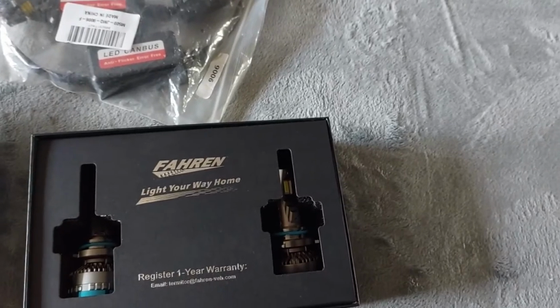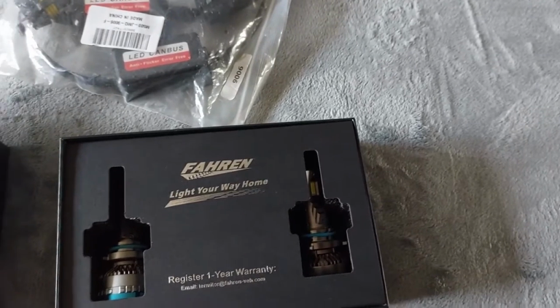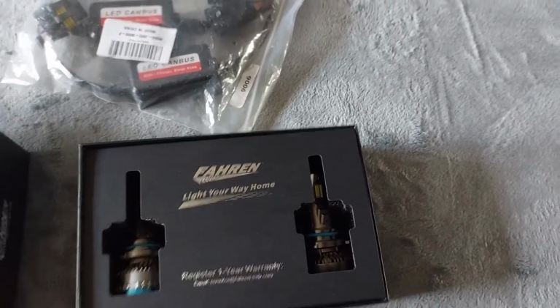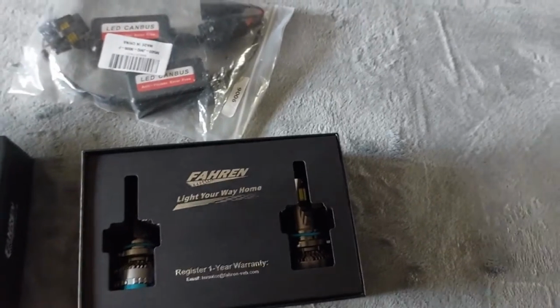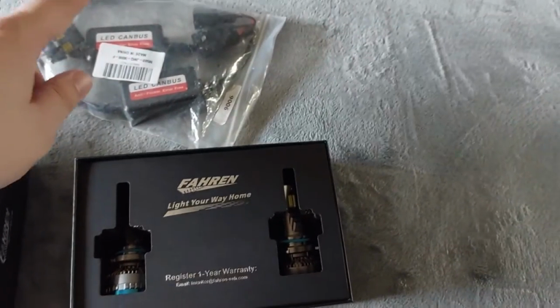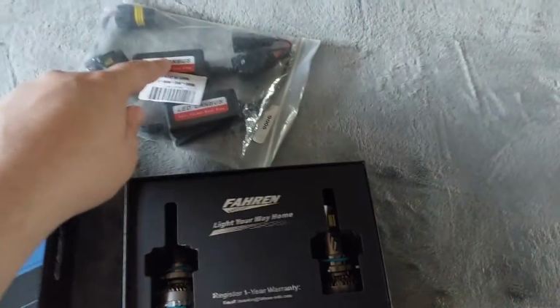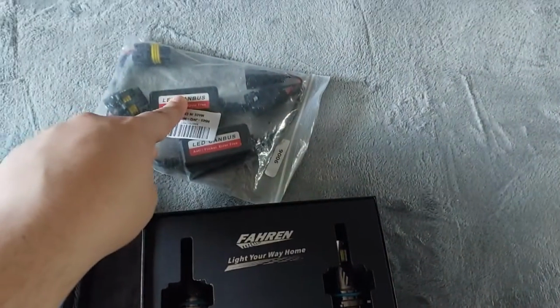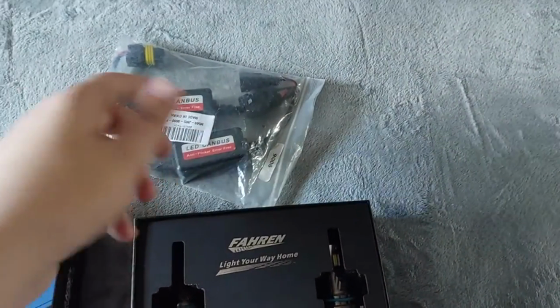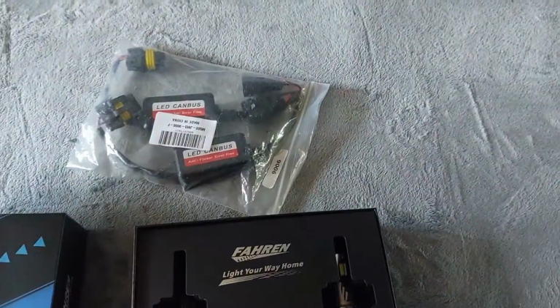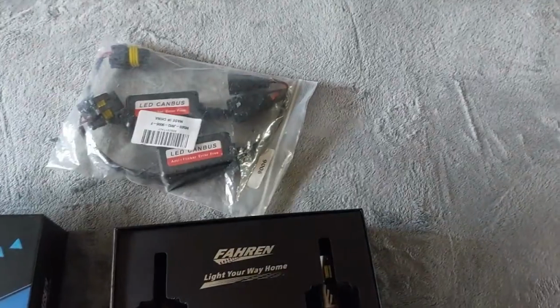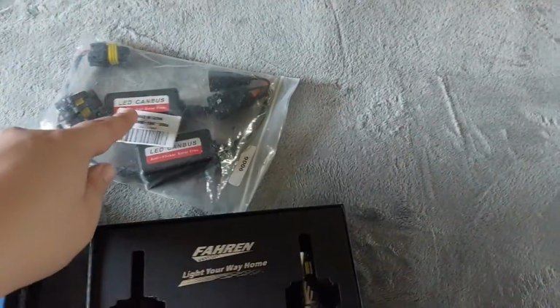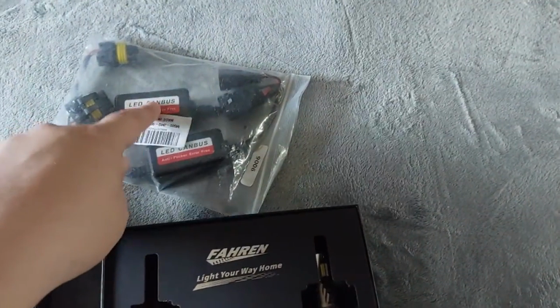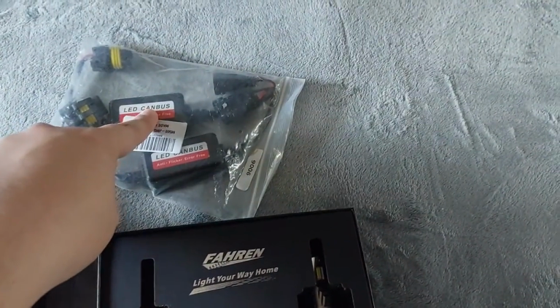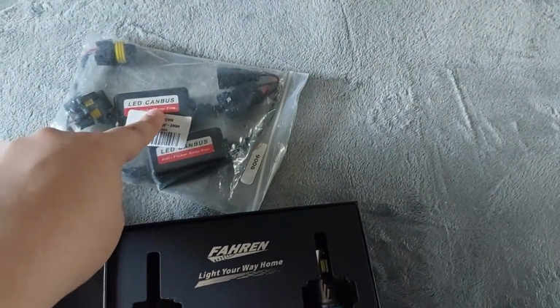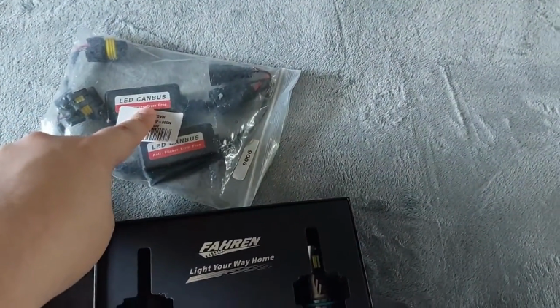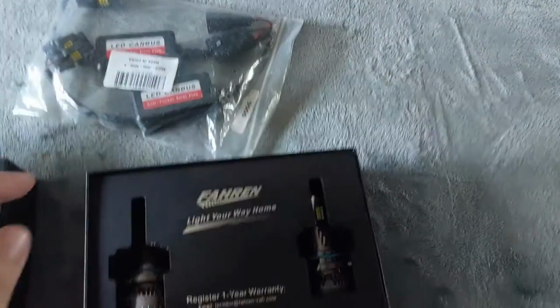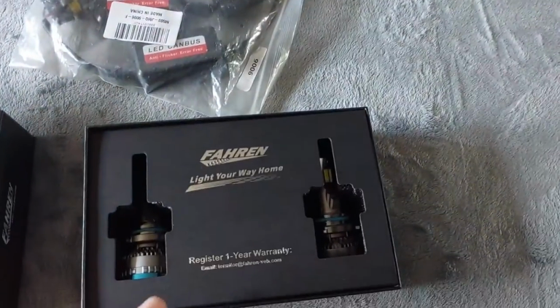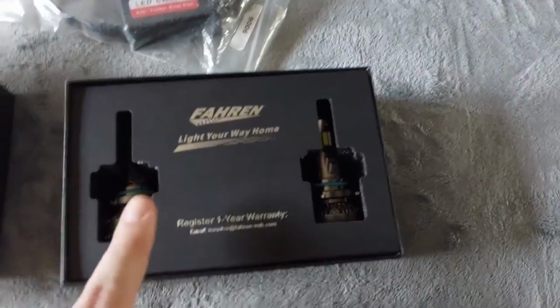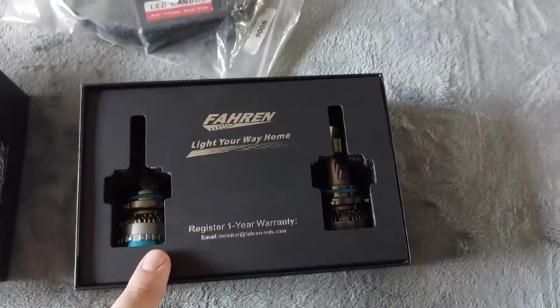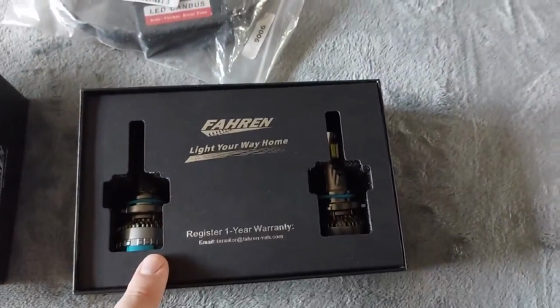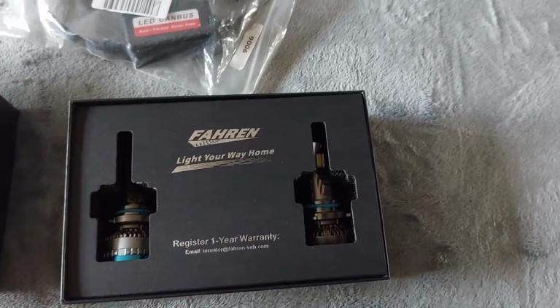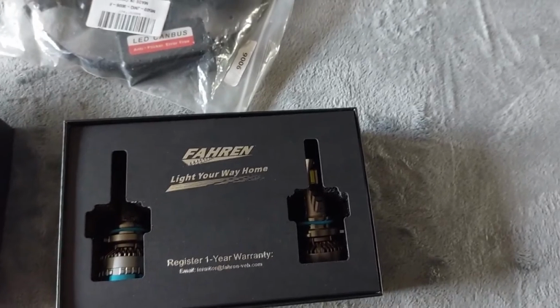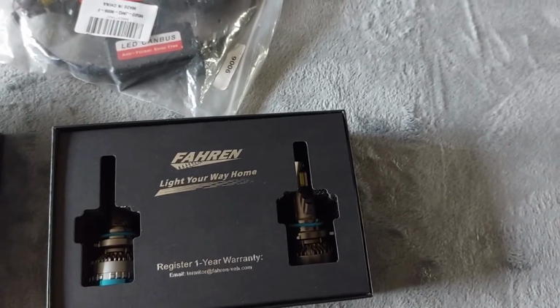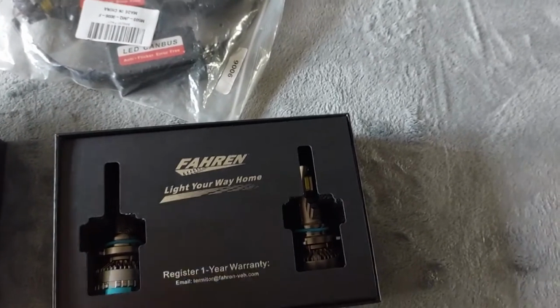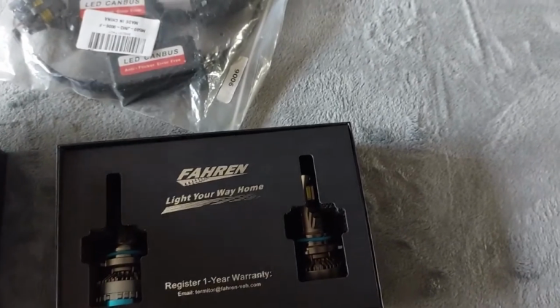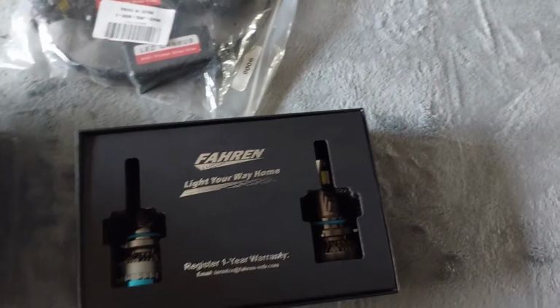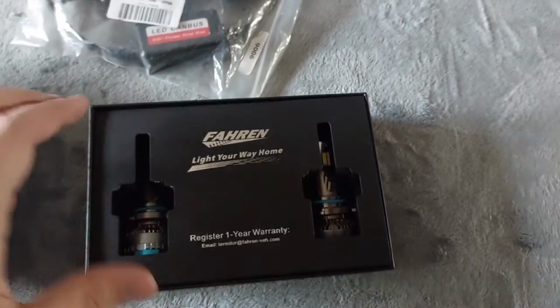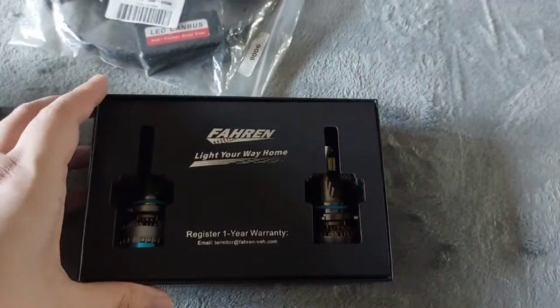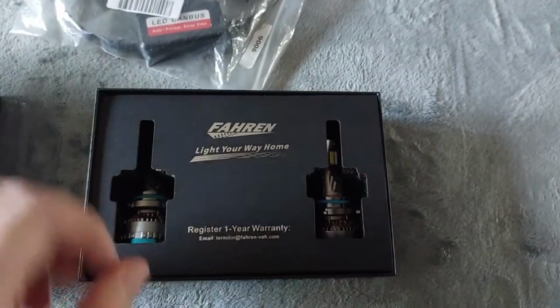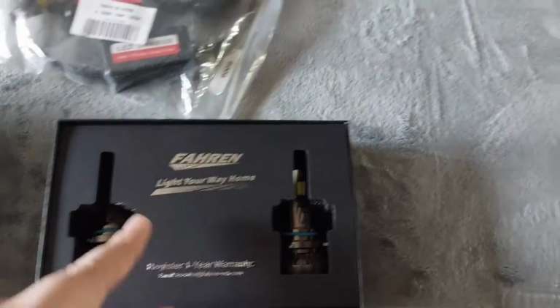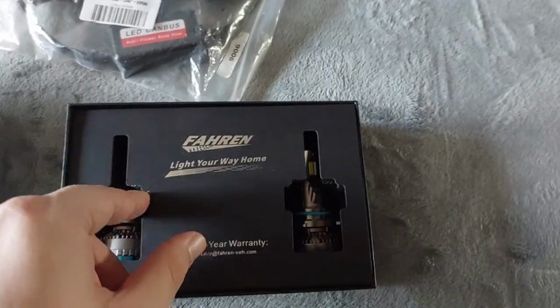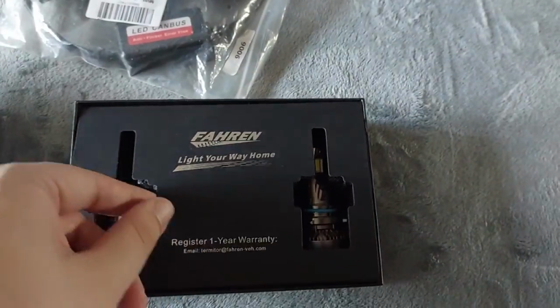The reason I needed the canbus adapter is because I plugged the LEDs in and they worked for five seconds, turned off, worked for three seconds, and then stayed off. I couldn't get them working again. I contacted the company, and for my truck — as well as some newer vehicles — it needs the canbus because the newer vehicle can't properly register the LED's different output.